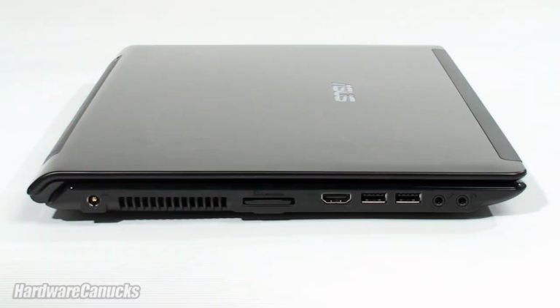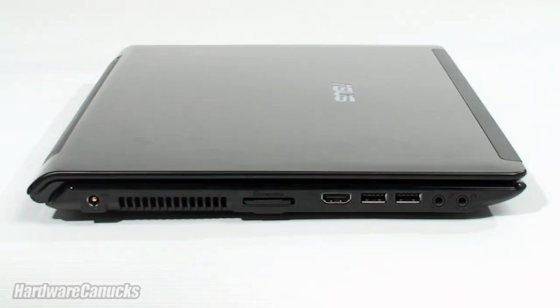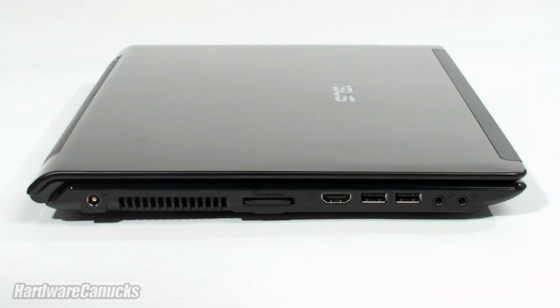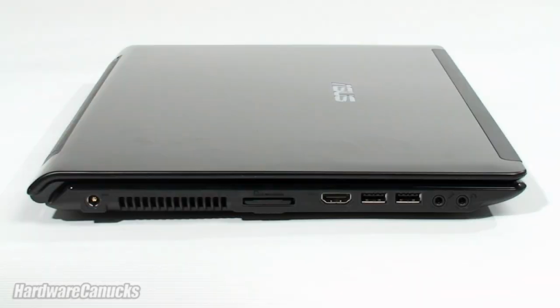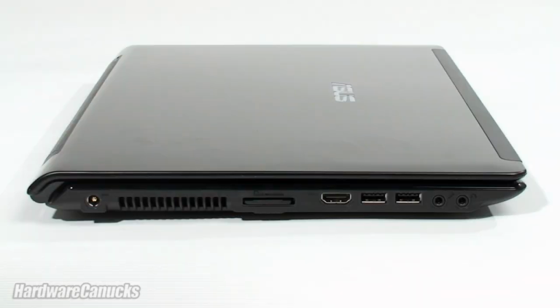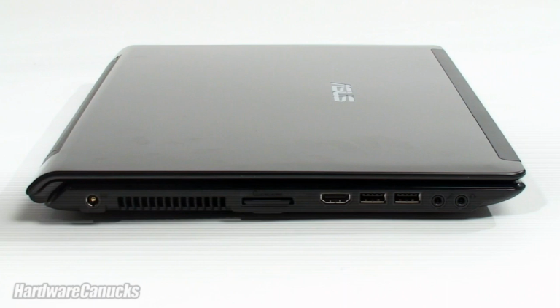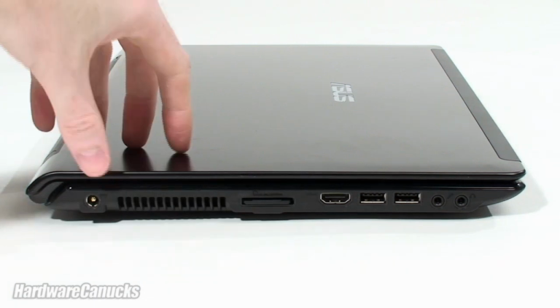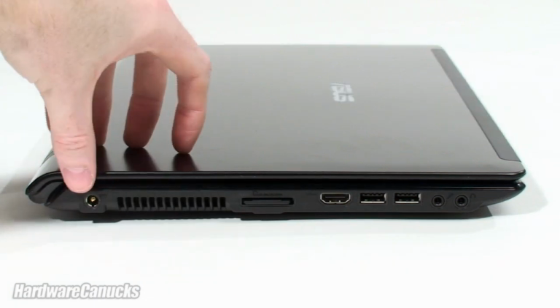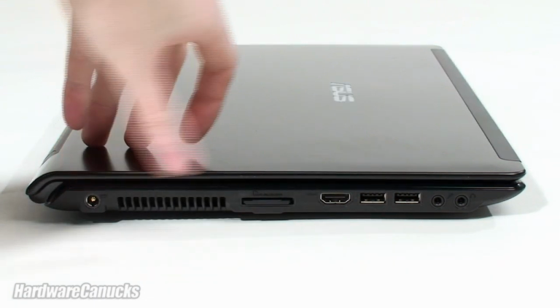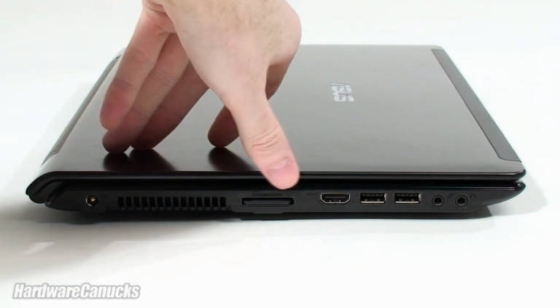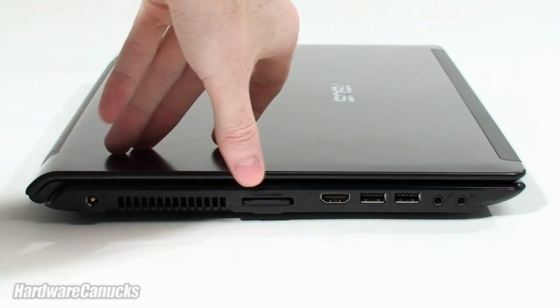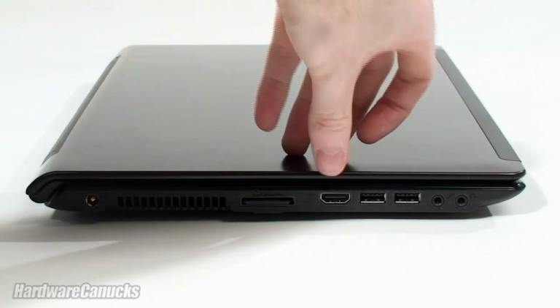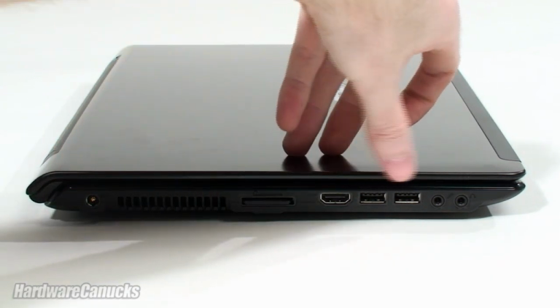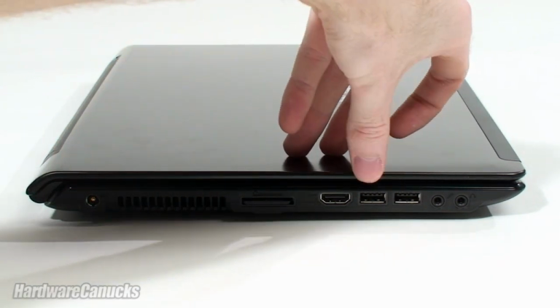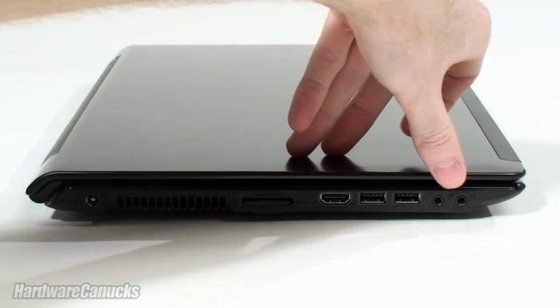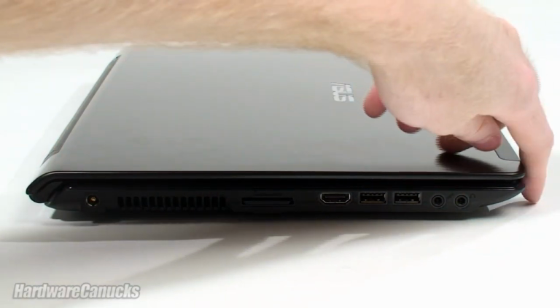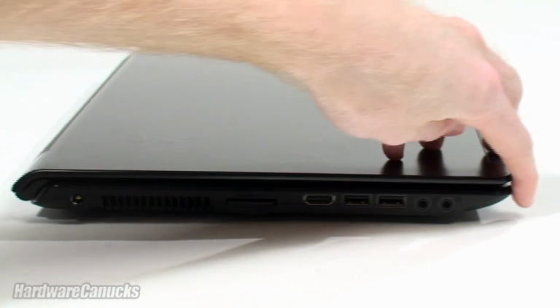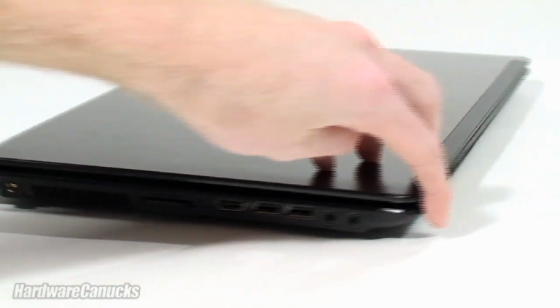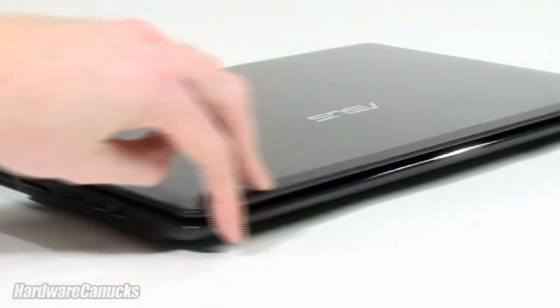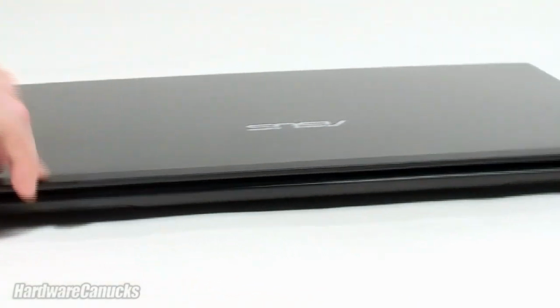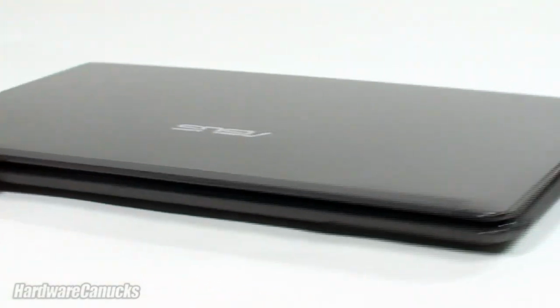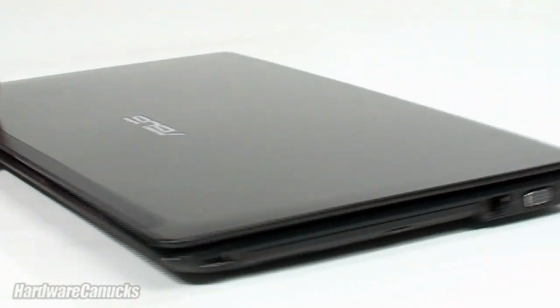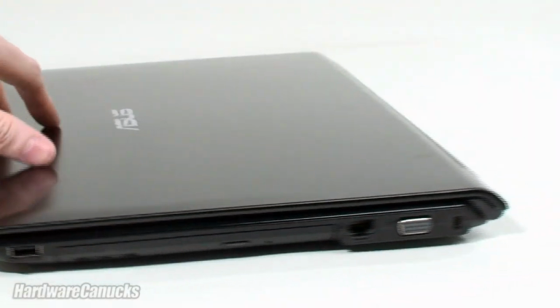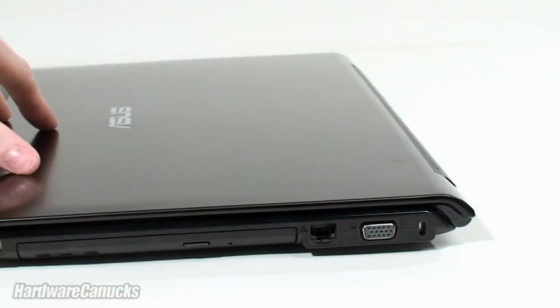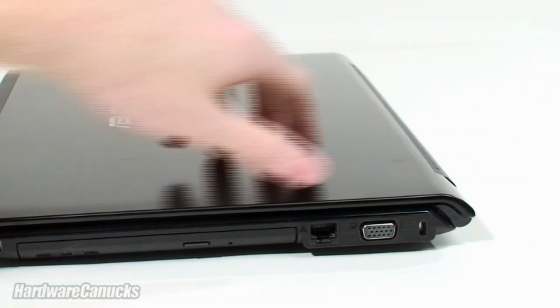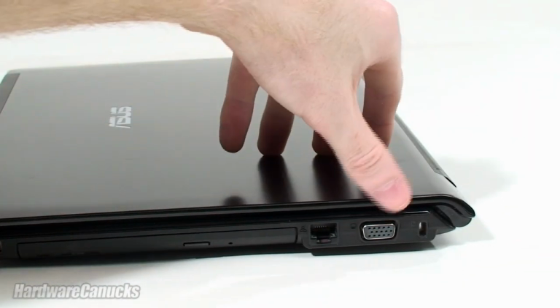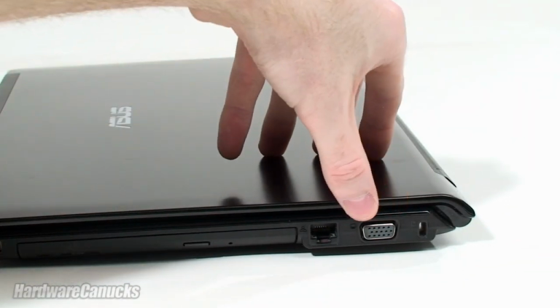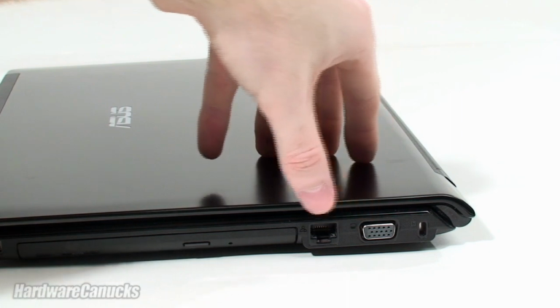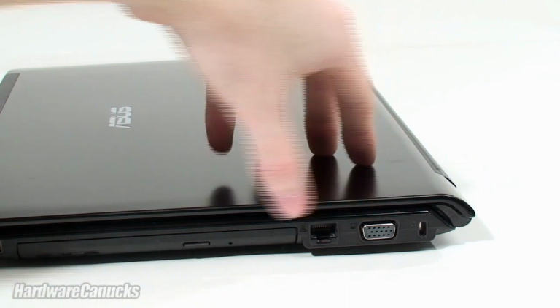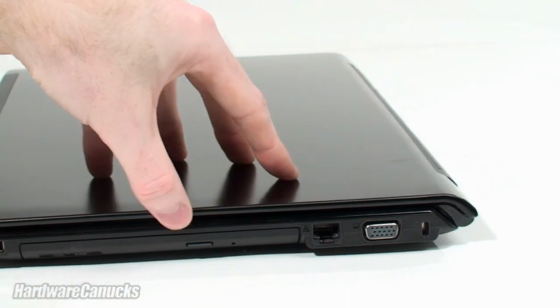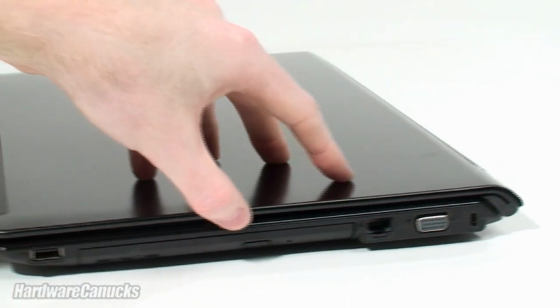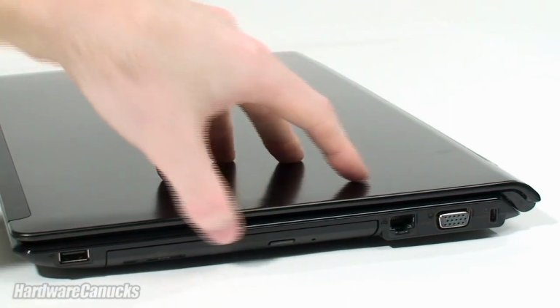Quick look at the sides — we have all the traditional connections: power input, SD card reader, HDMI, 2 USB, and audio. On the other side: D-sub, network connection, a DVD-ROM, and a 3rd USB.